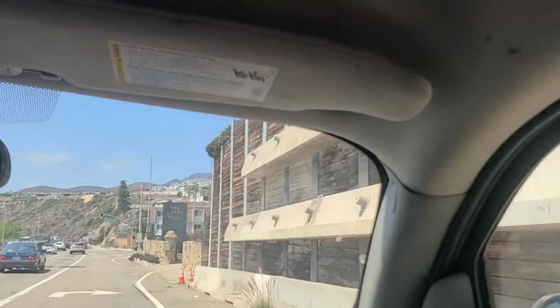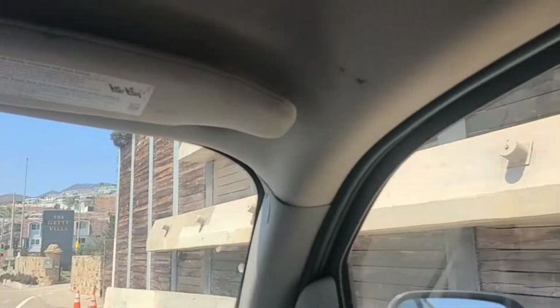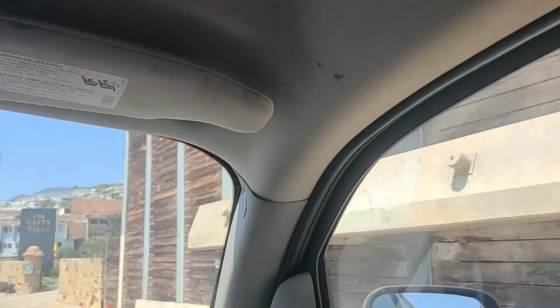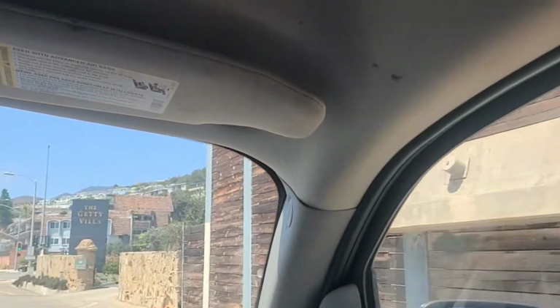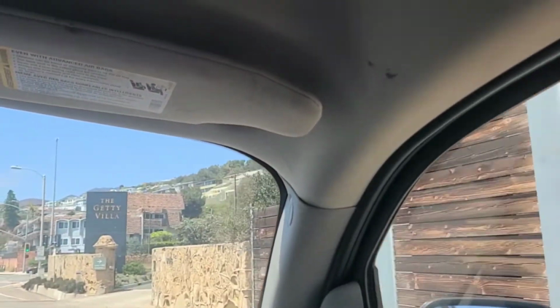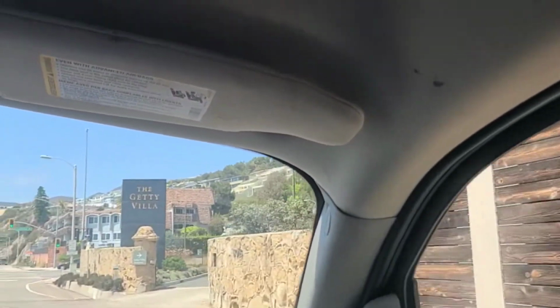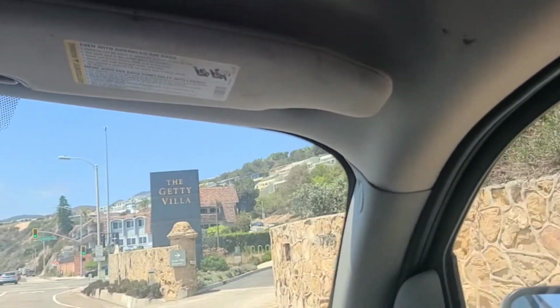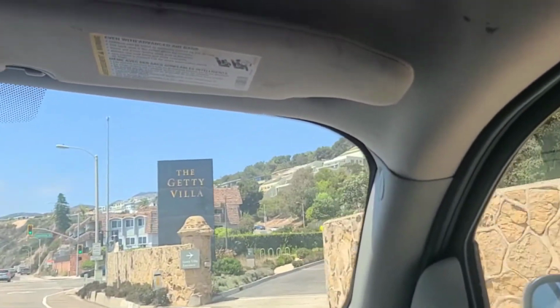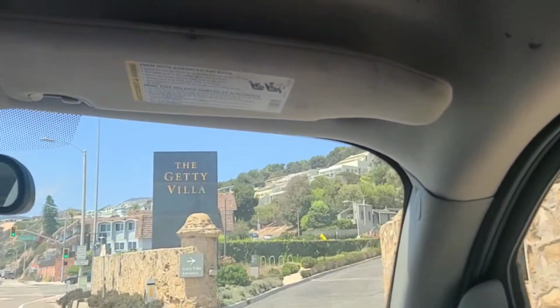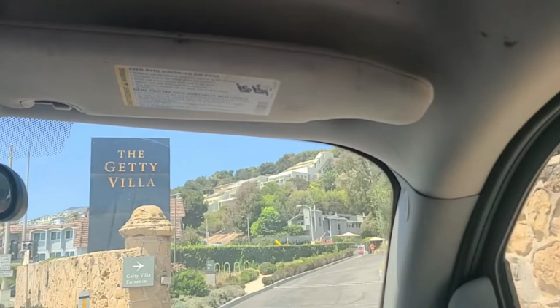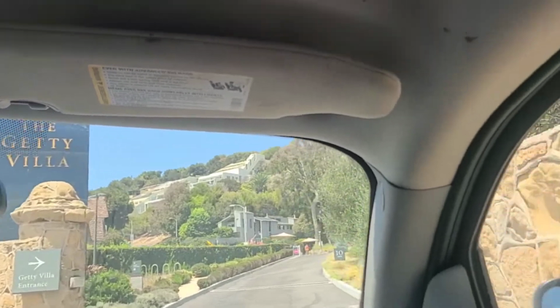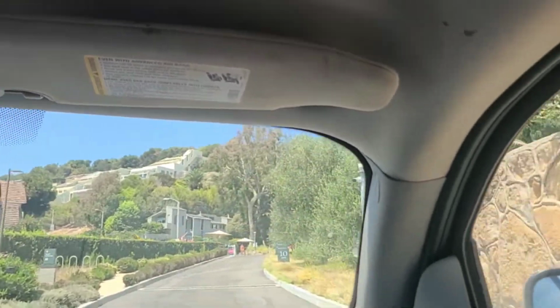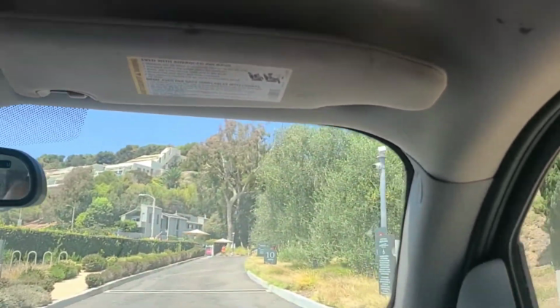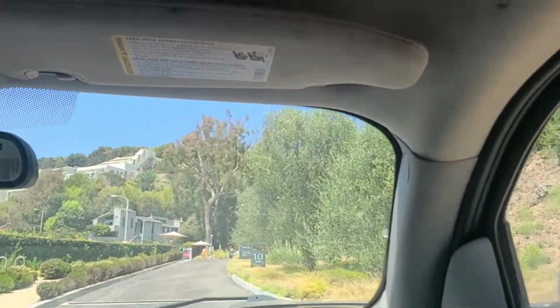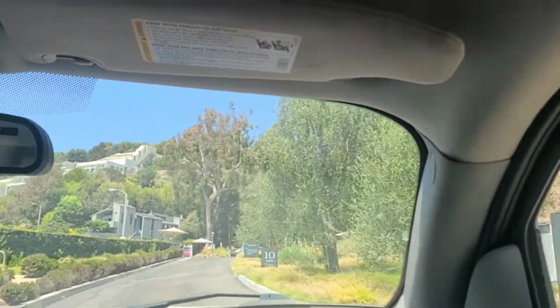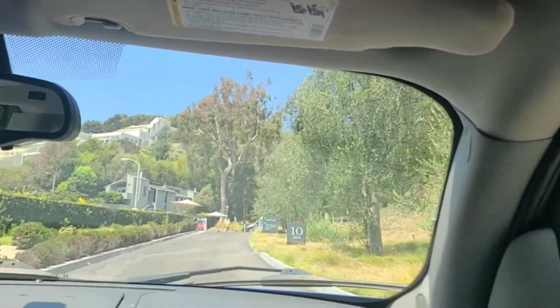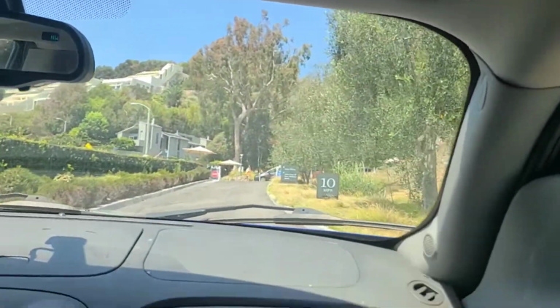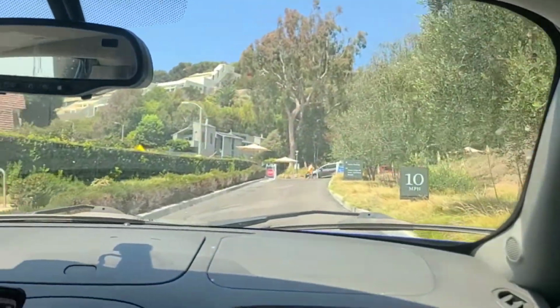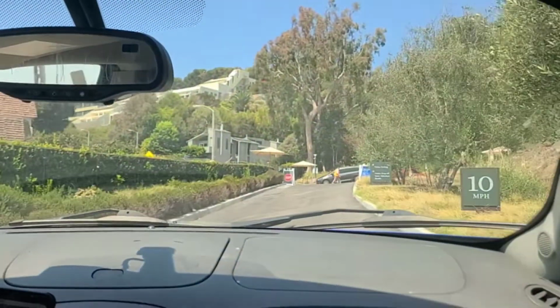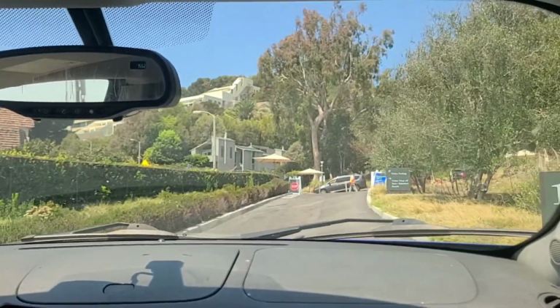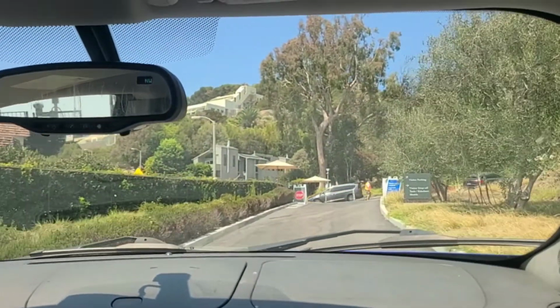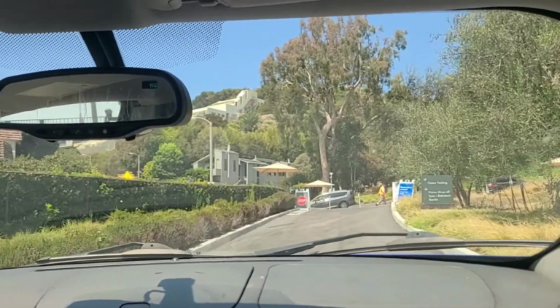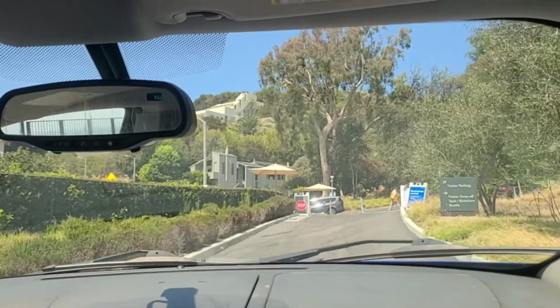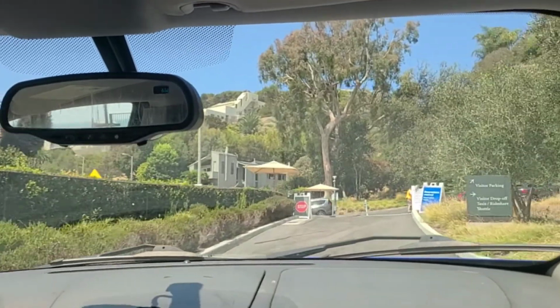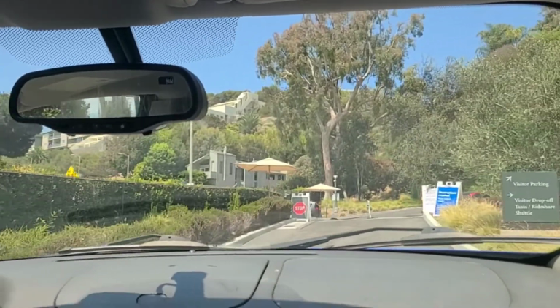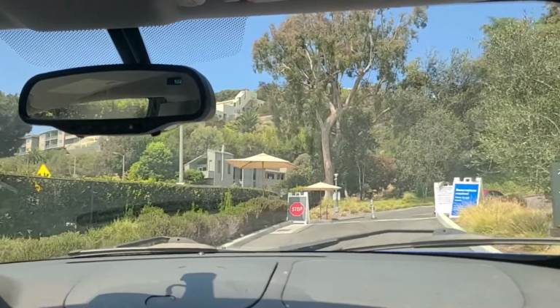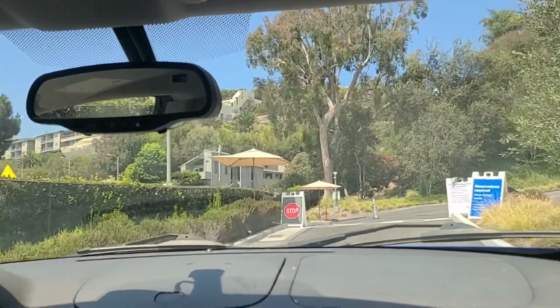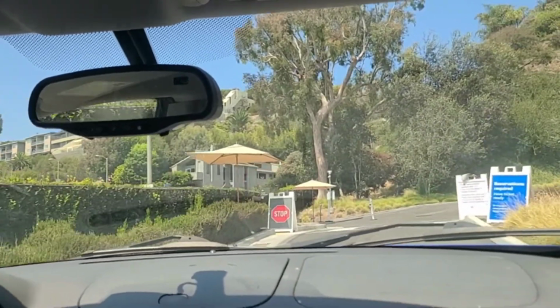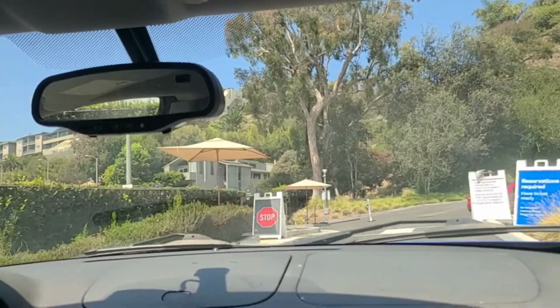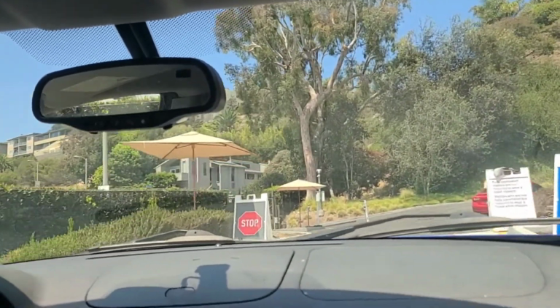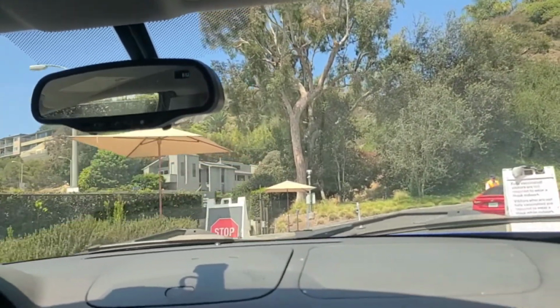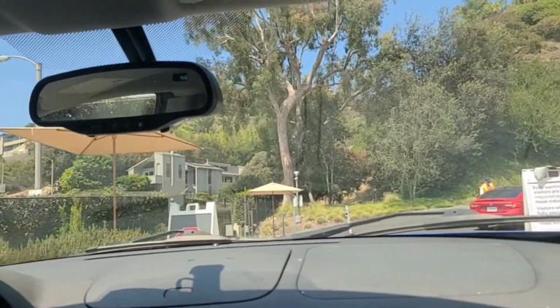I've never been to the villa. I think I've been once, it's been a long time. We're going to have to pay — it's already paid. You have your ticket ready then, I guess.